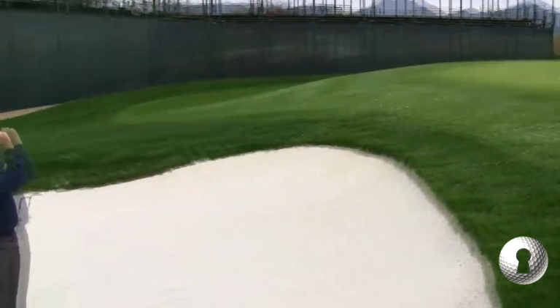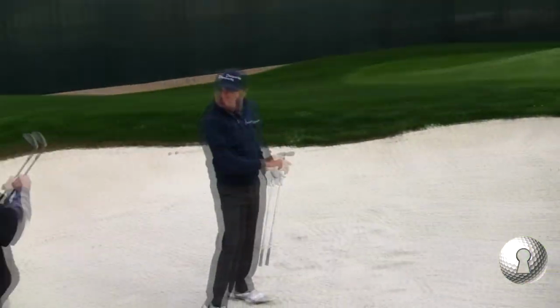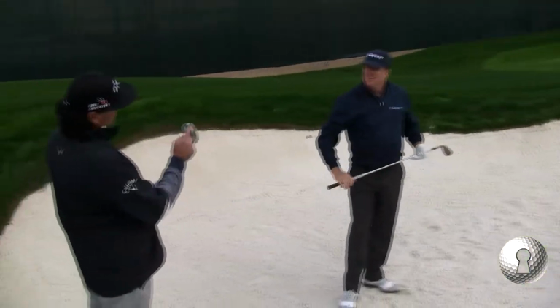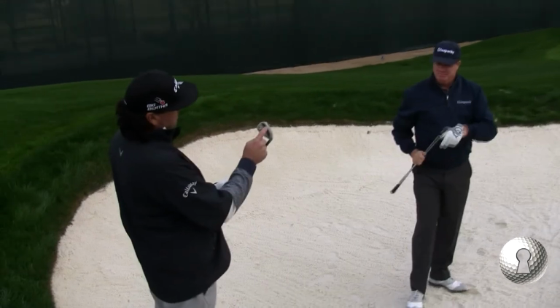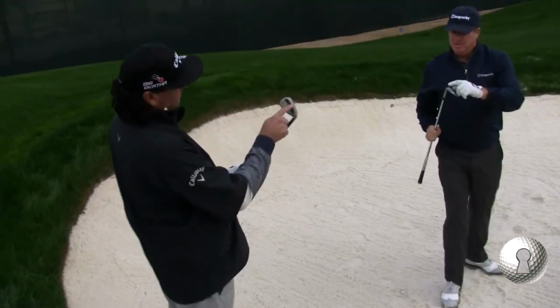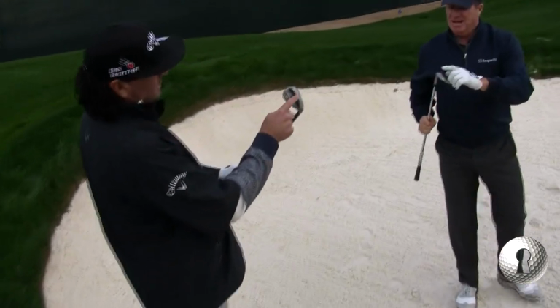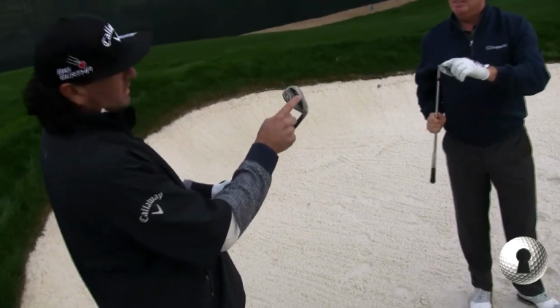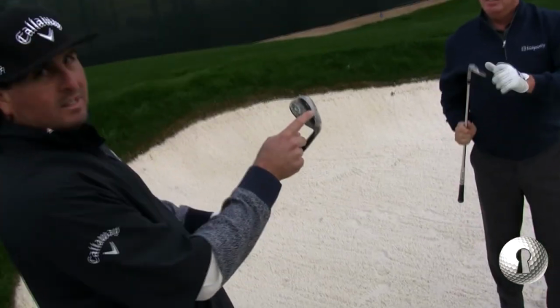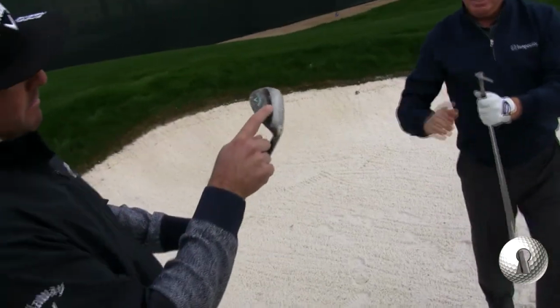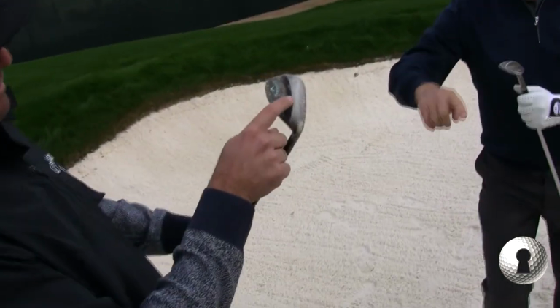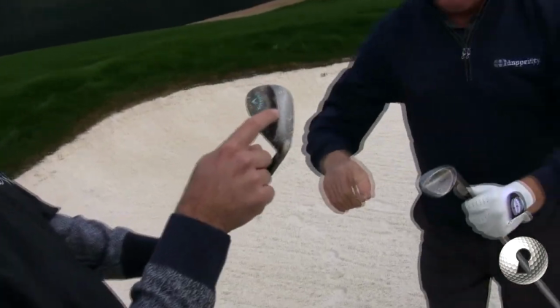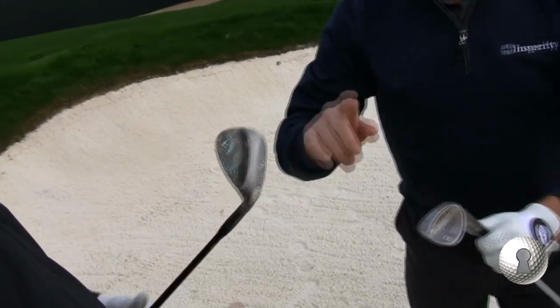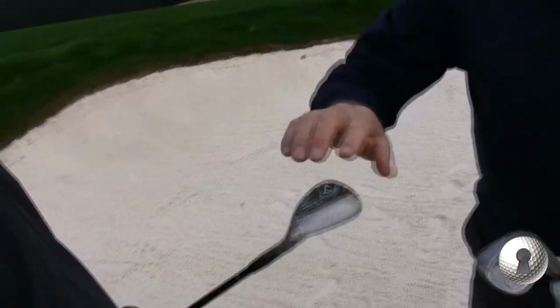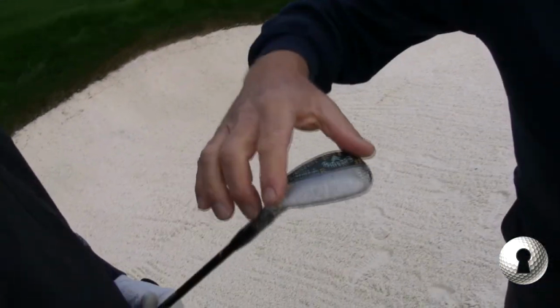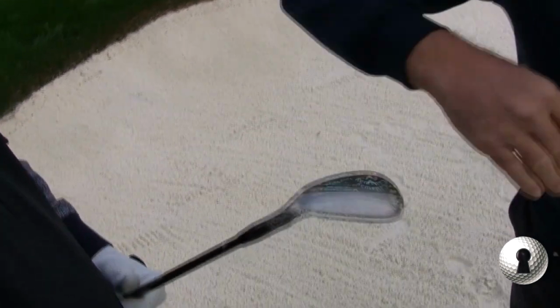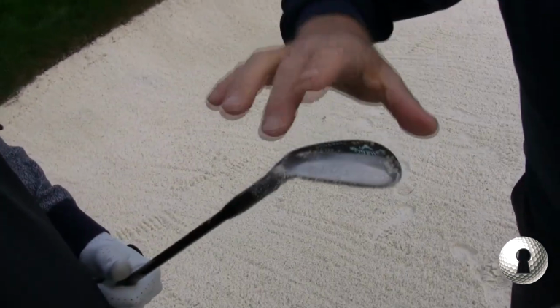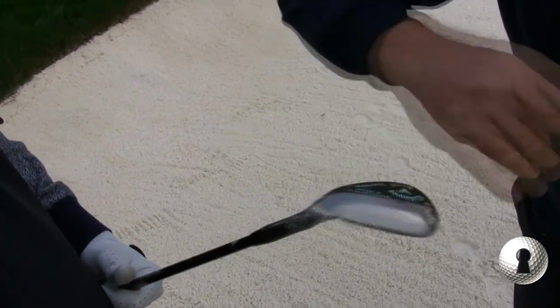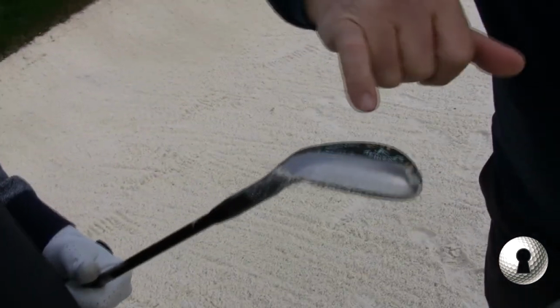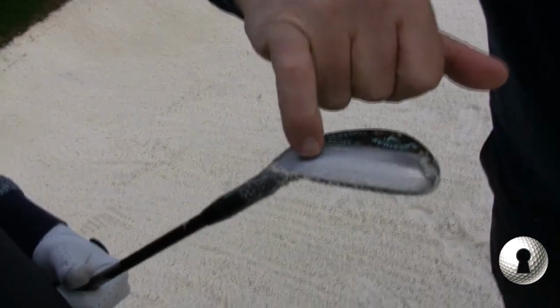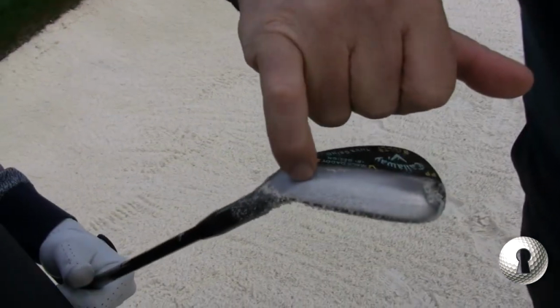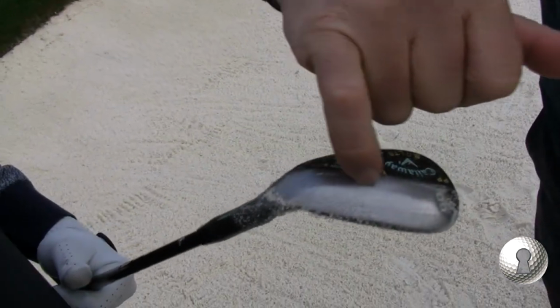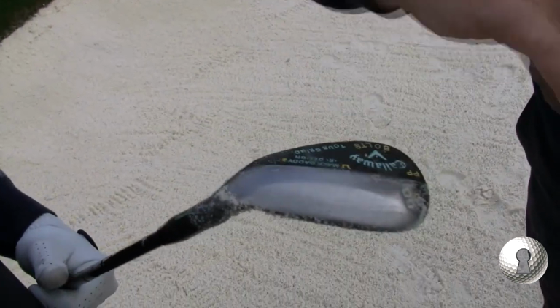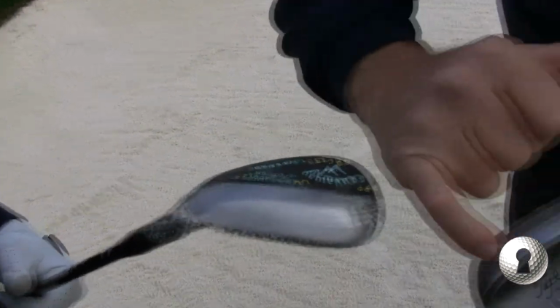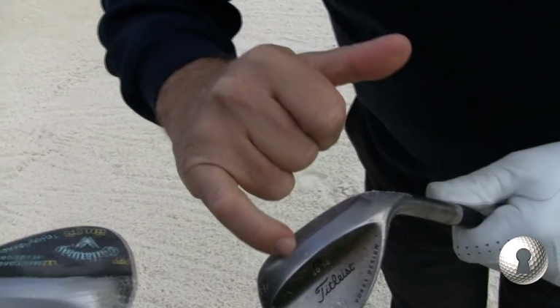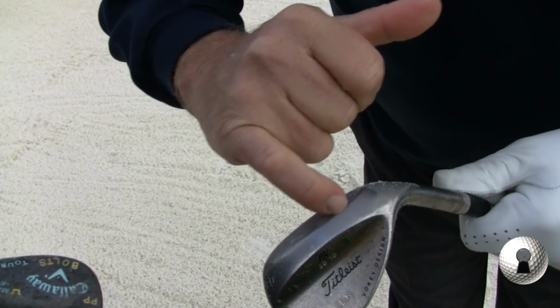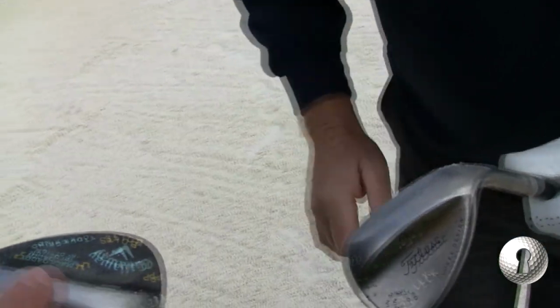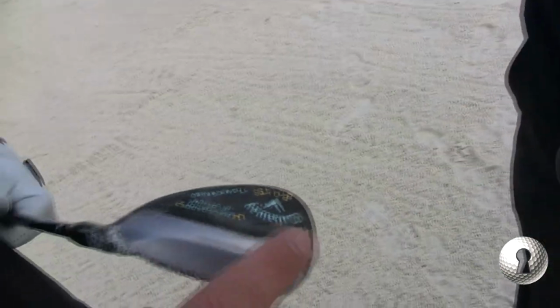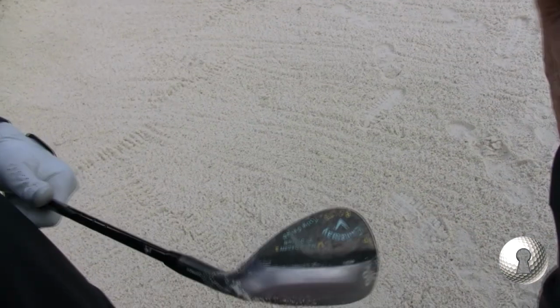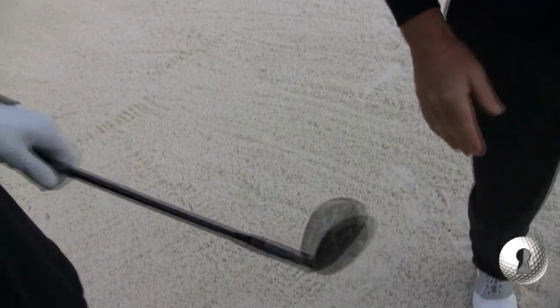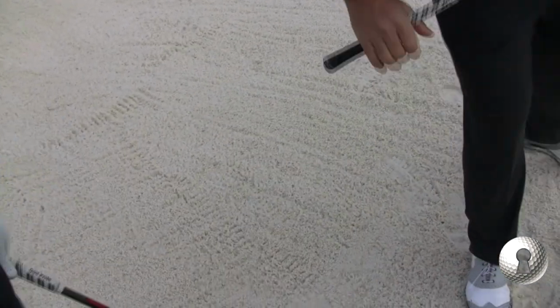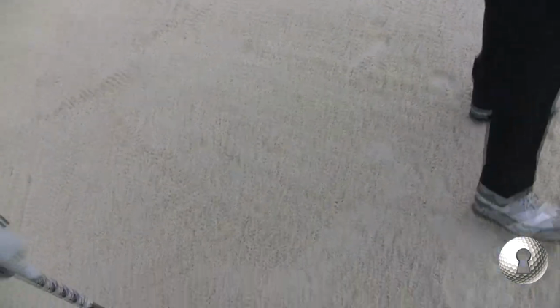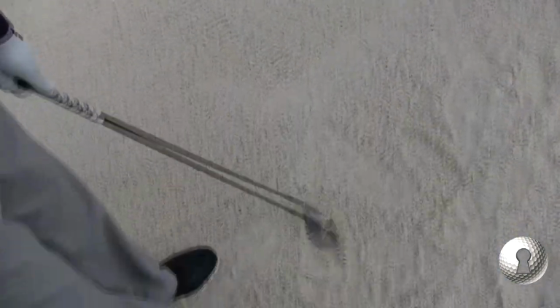You've got to hit it with the bunker side — you've got to hit it back here. Use the back edge. They're making these wedges now; yours is Callaway, but it's essentially the same thing. It's got that ridge there, and I've got that ridge too. I've softened mine a little bit so I can lay it open and get underneath it a little more.